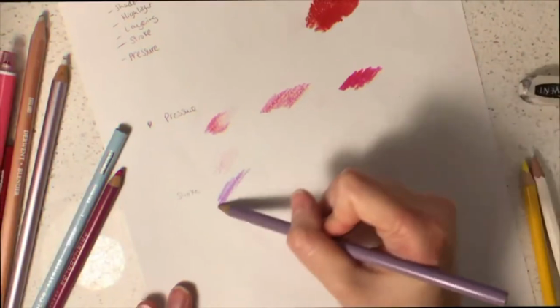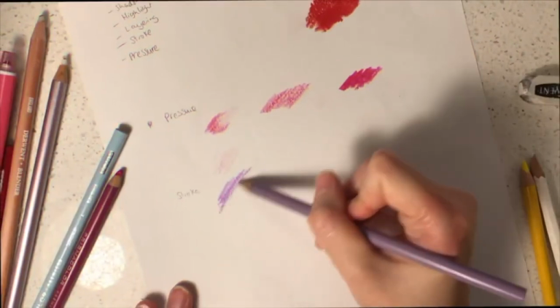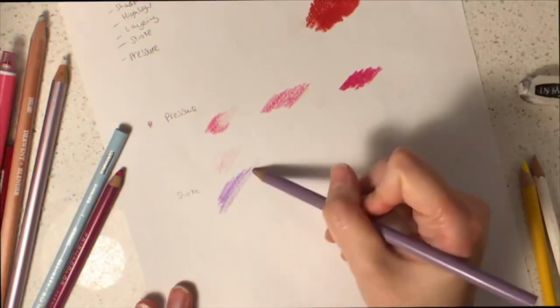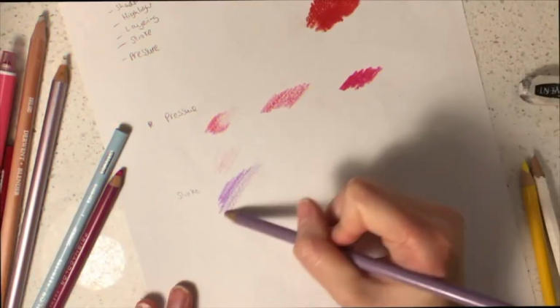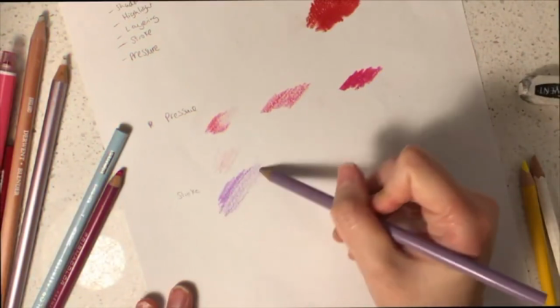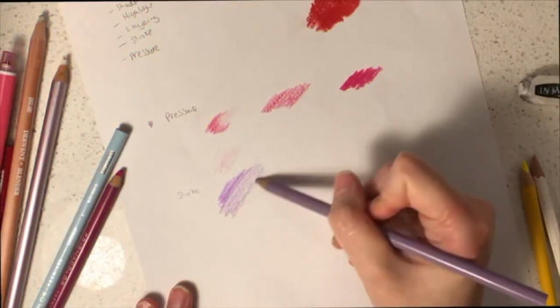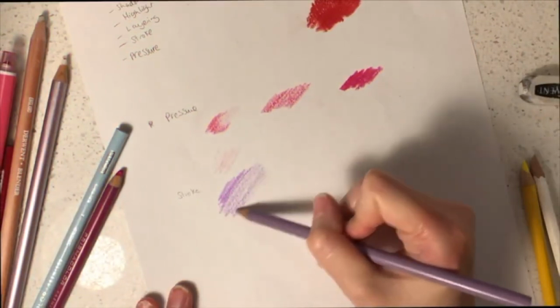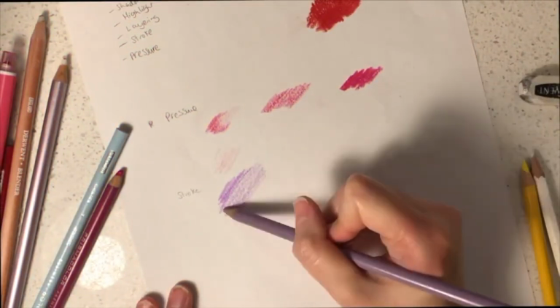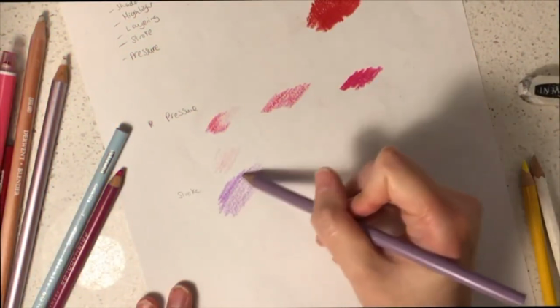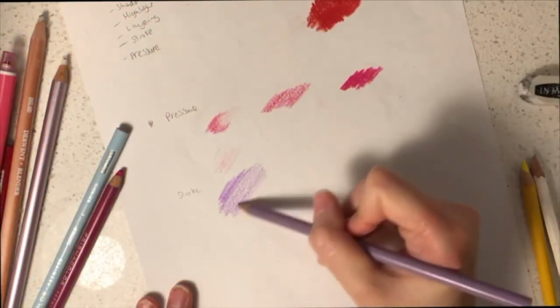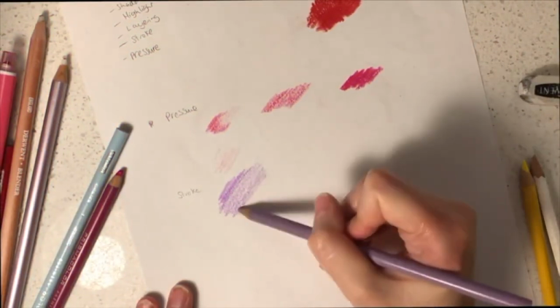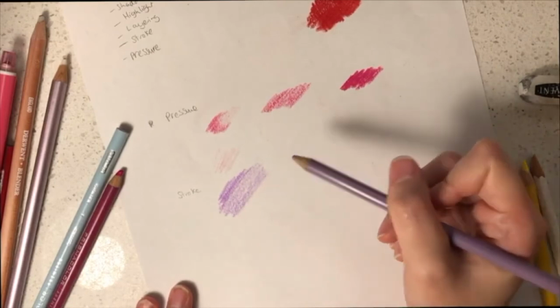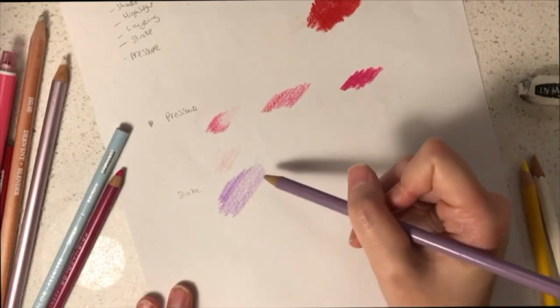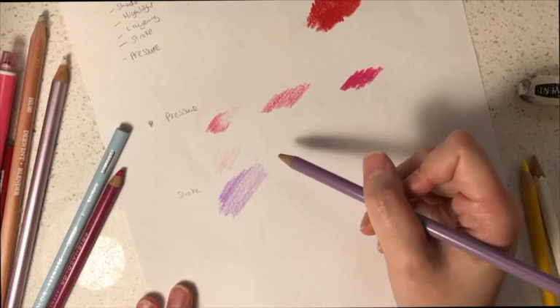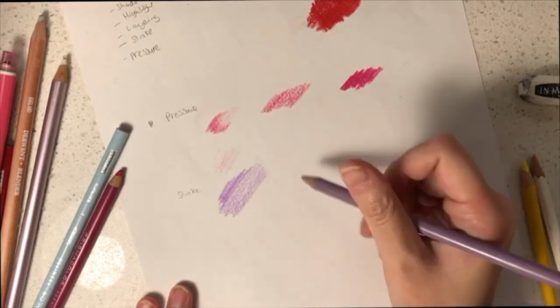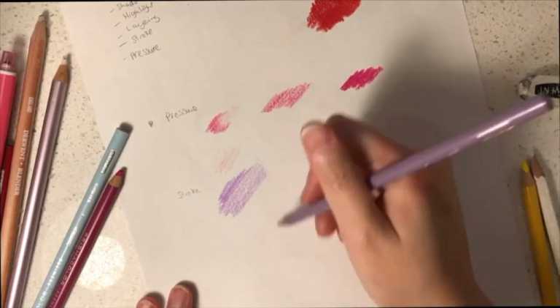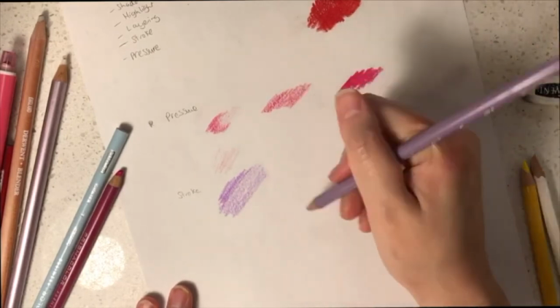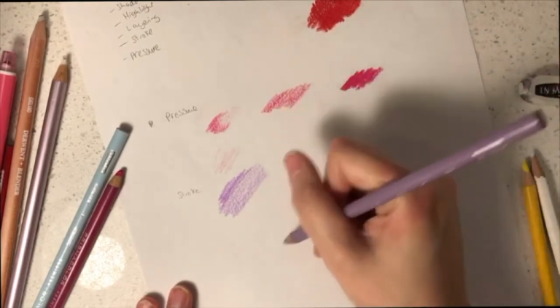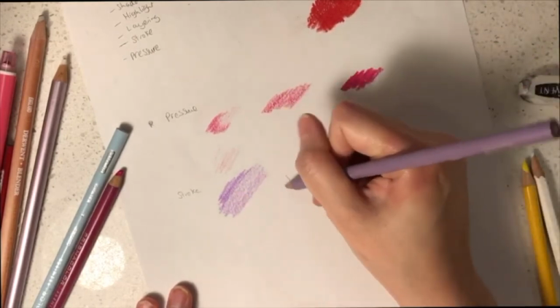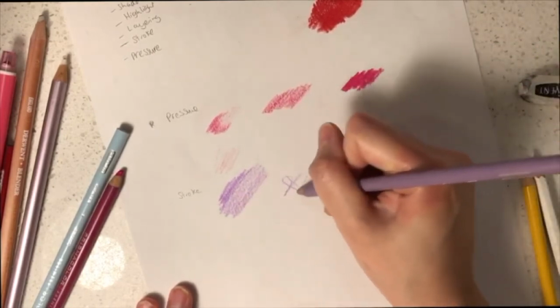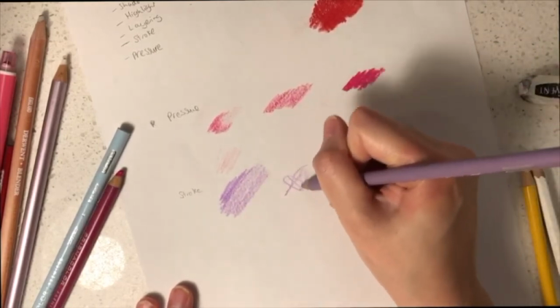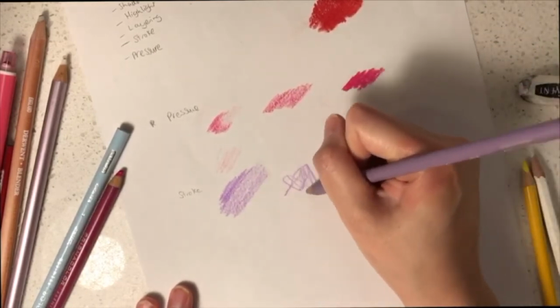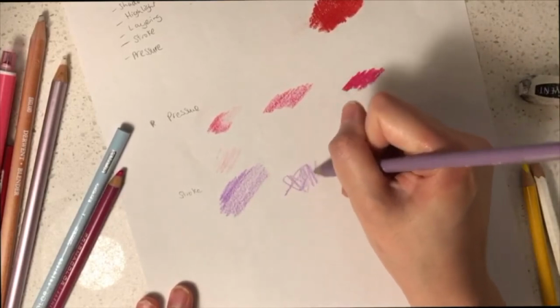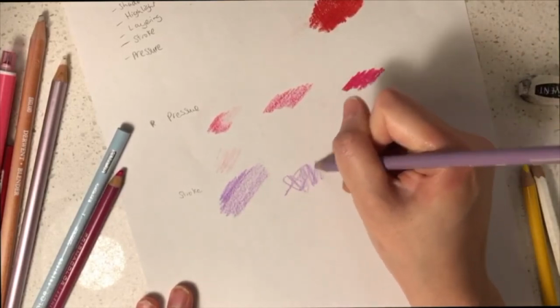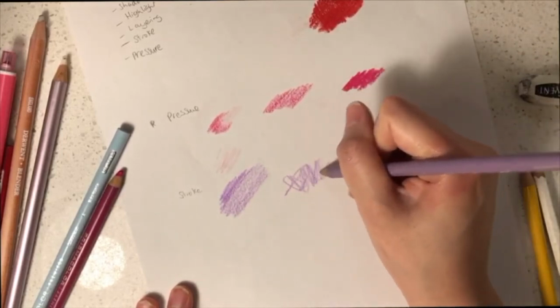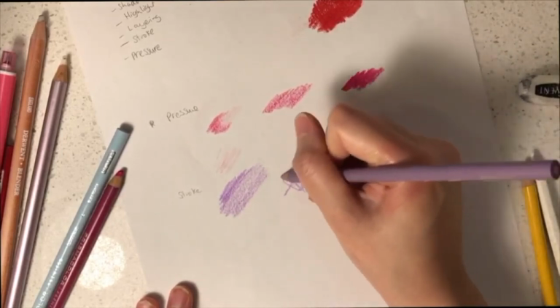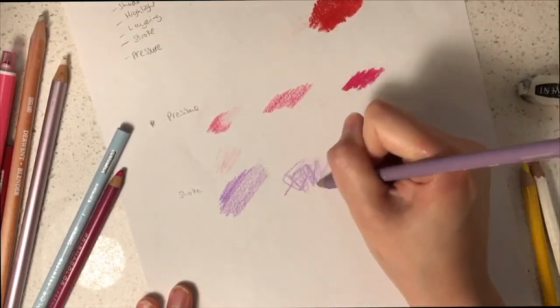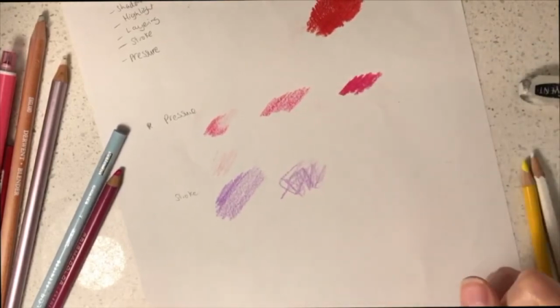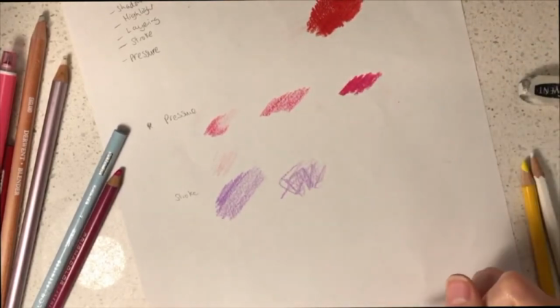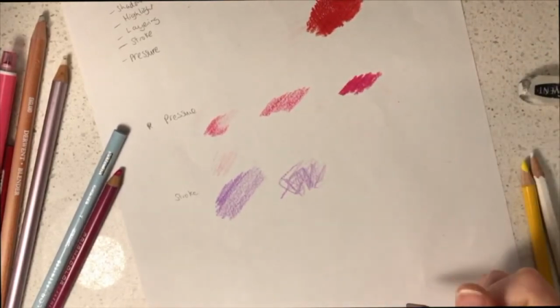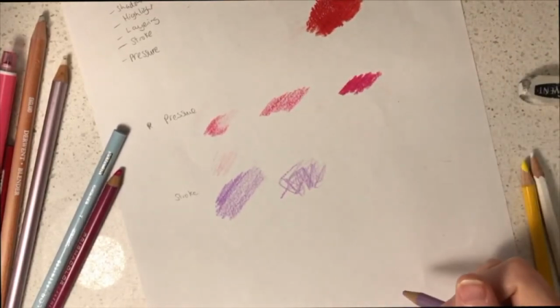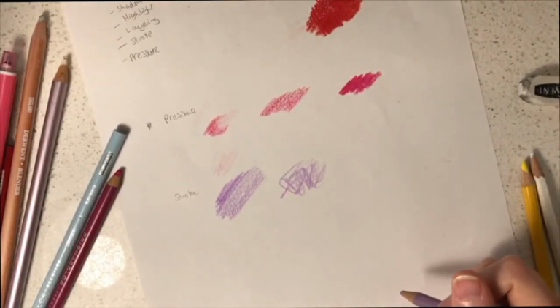The direction of your strokes is important, so I highly recommend that you use one direction when you are shading. If you apply your strokes in different directions, you will notice that the colours will be inconsistent as a texture.